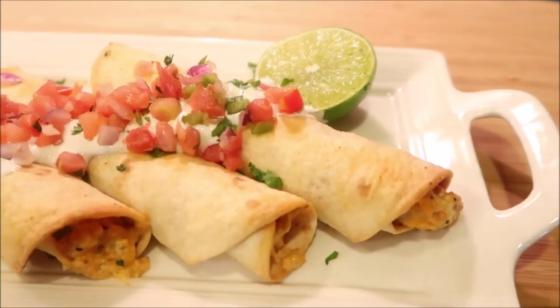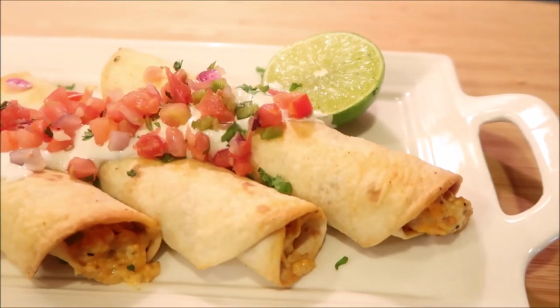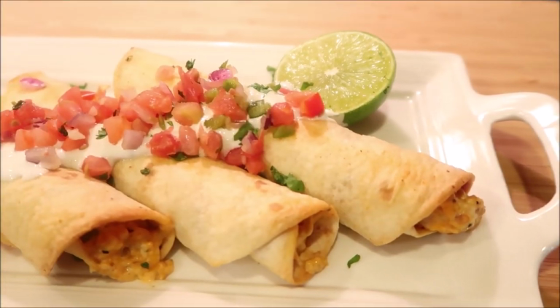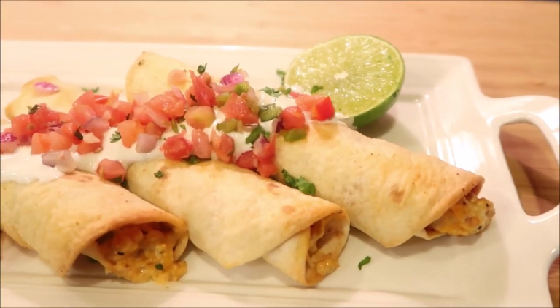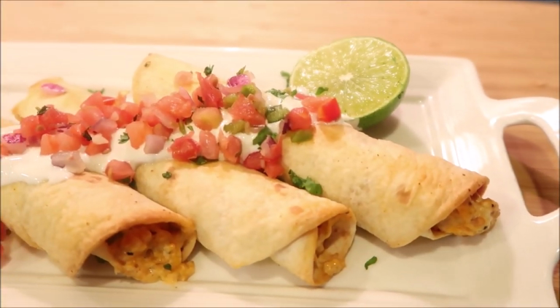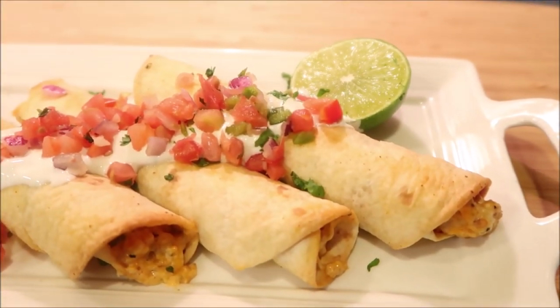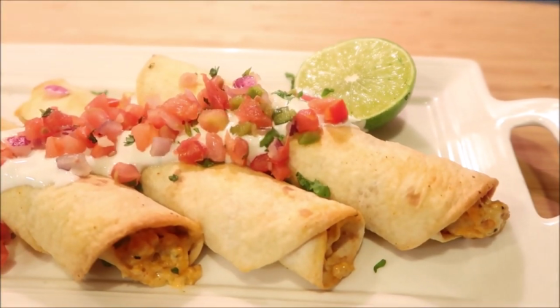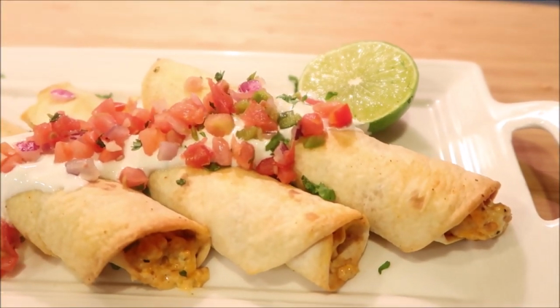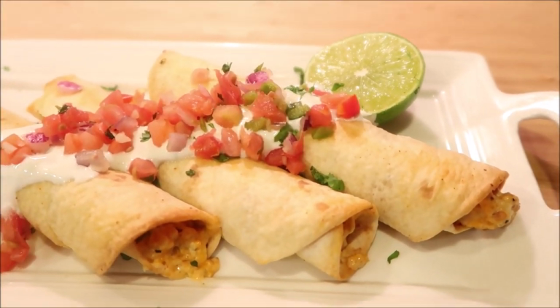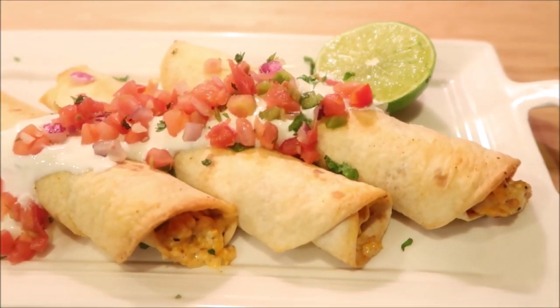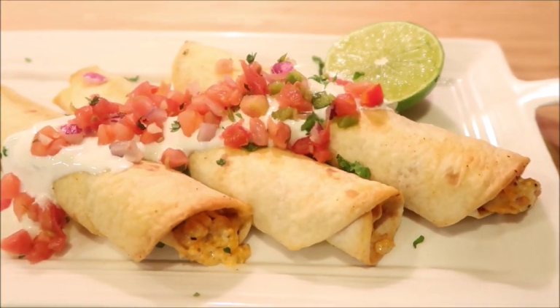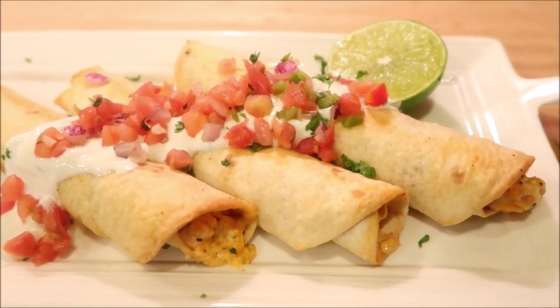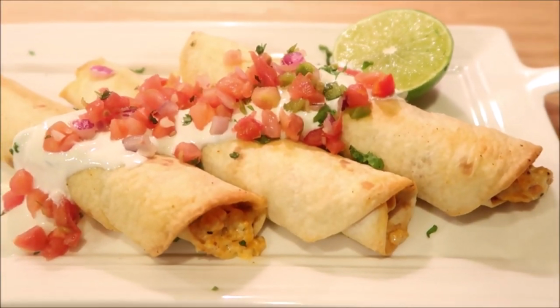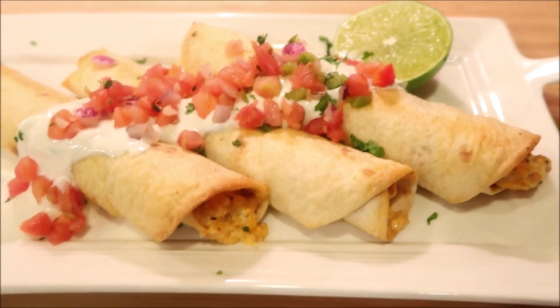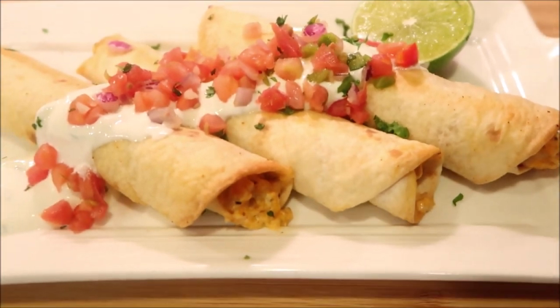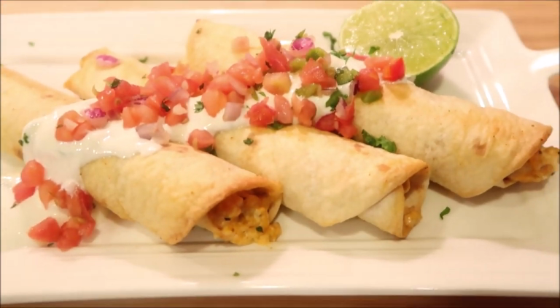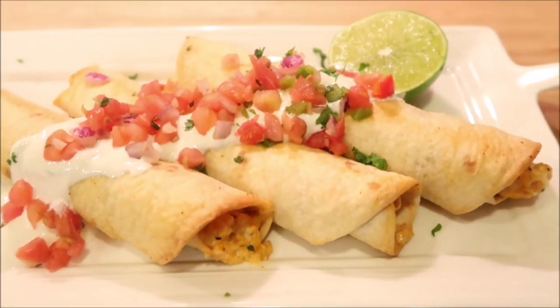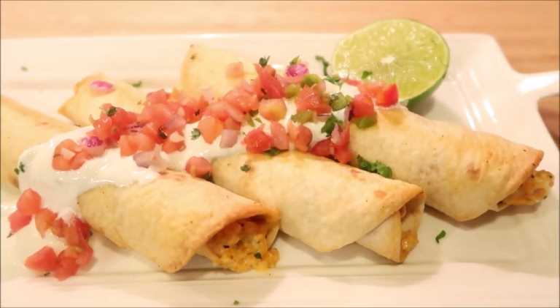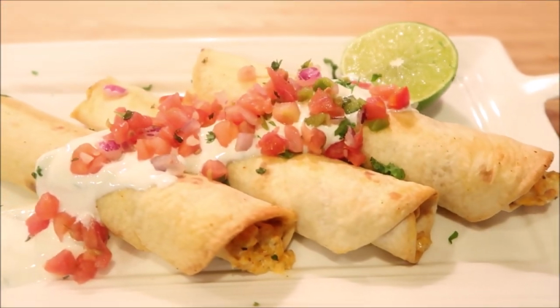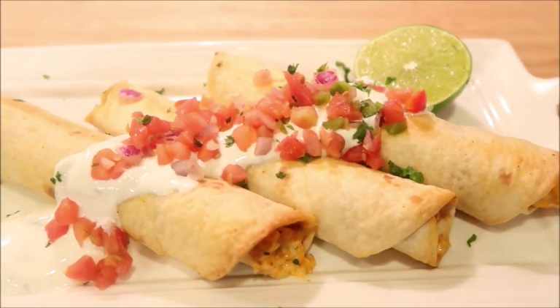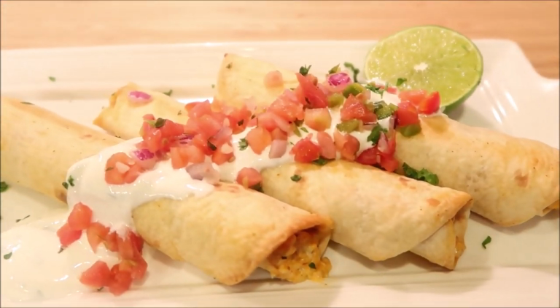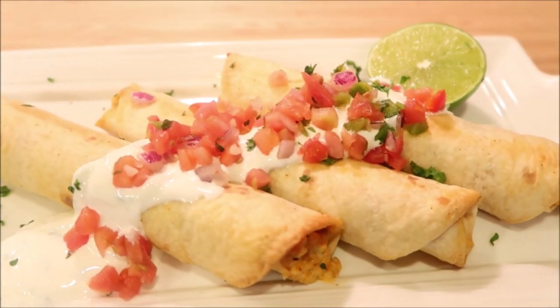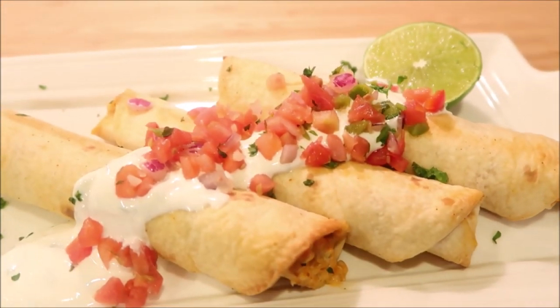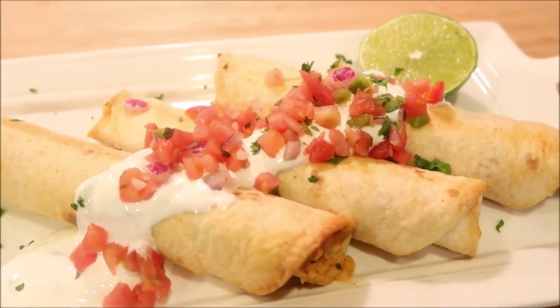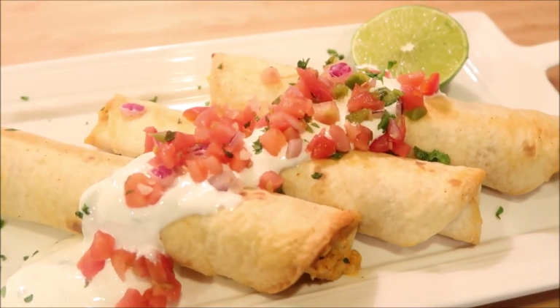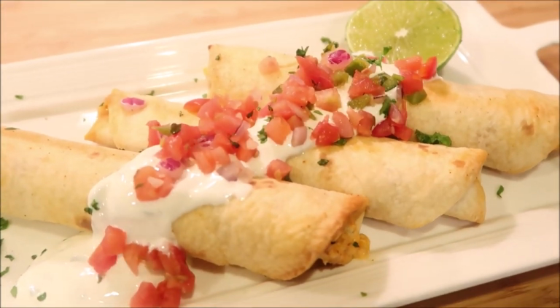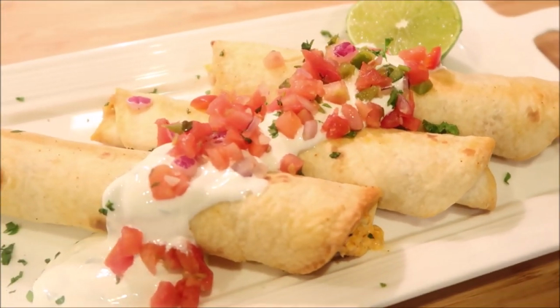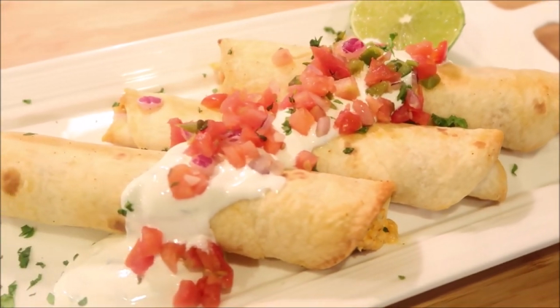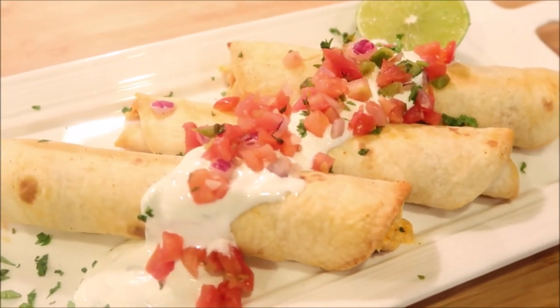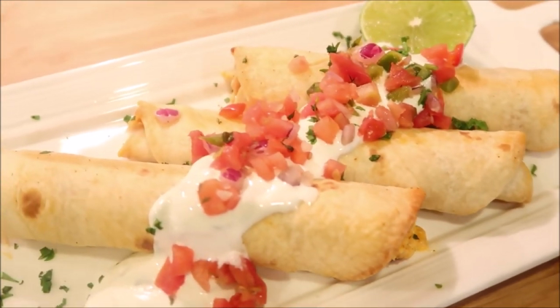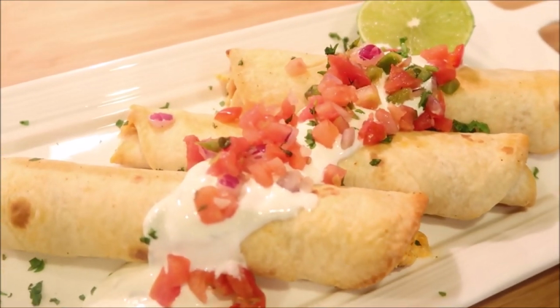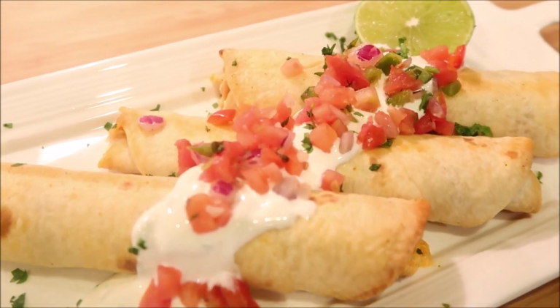Thanks so much for watching. Please check out the other channels taking part in this collaboration. I will leave a link to the recipe below and I look forward to the next video. Bye.